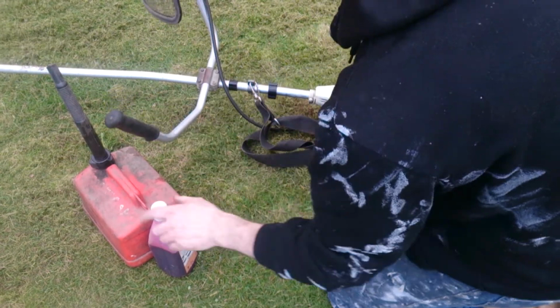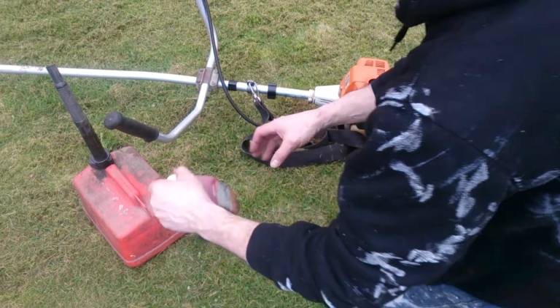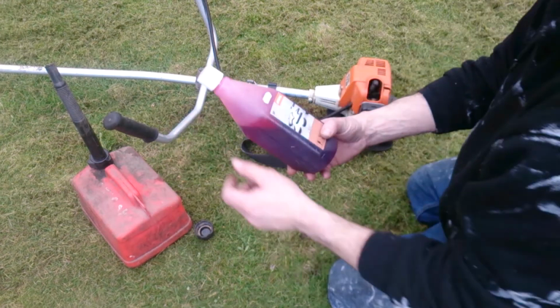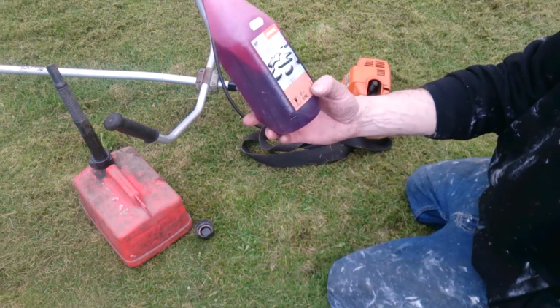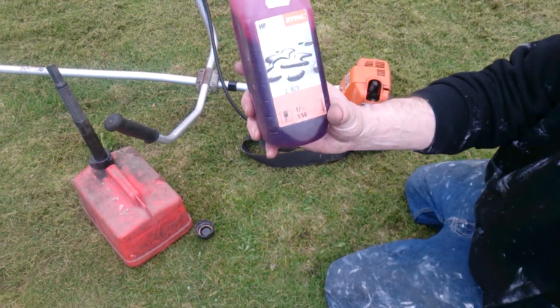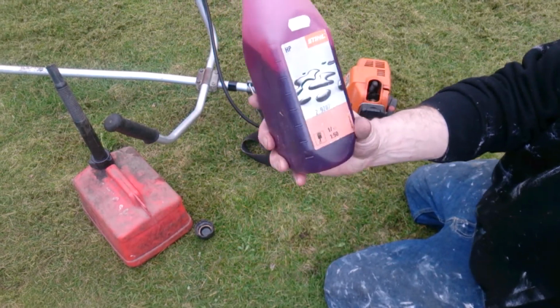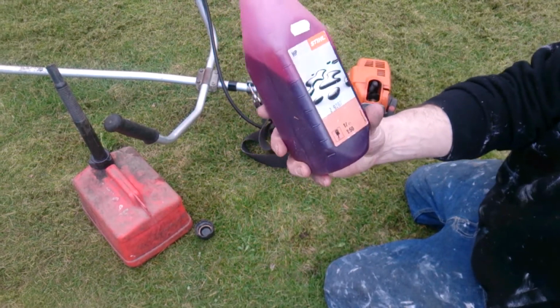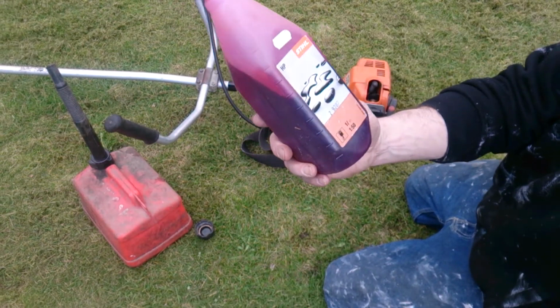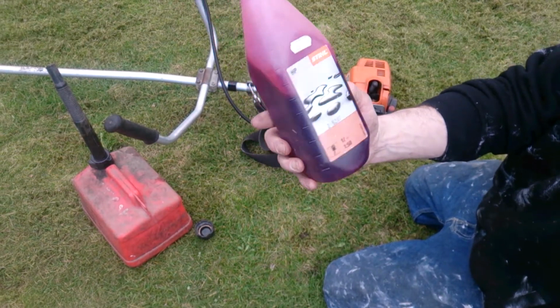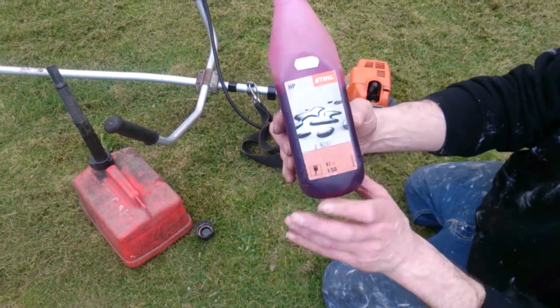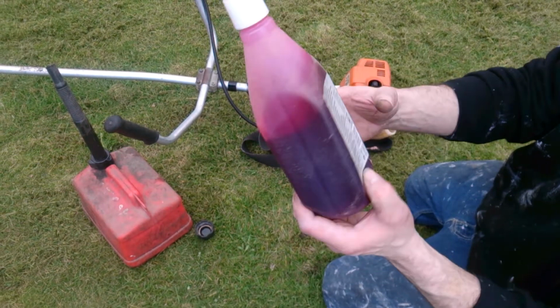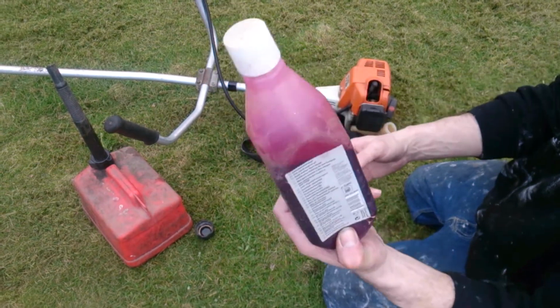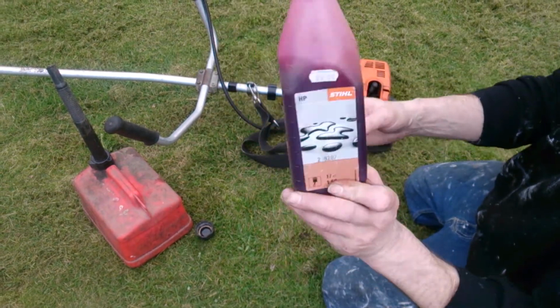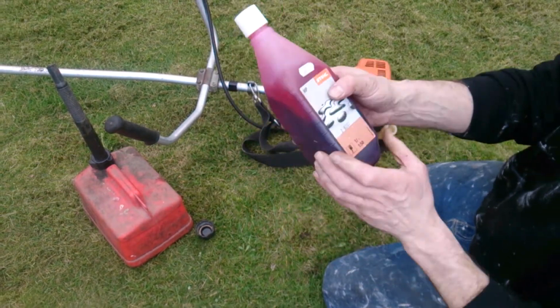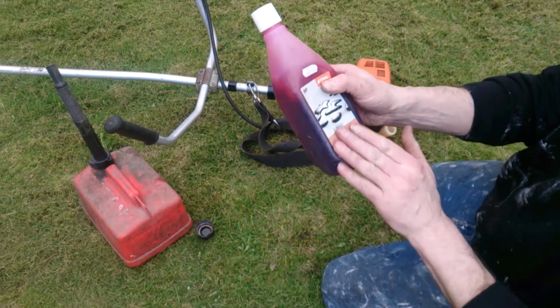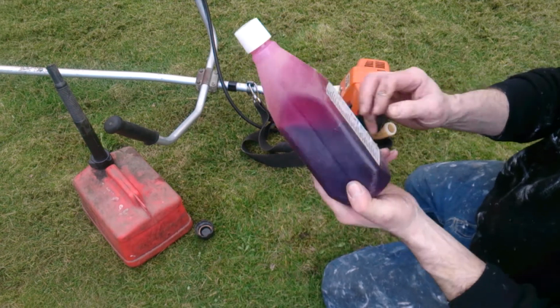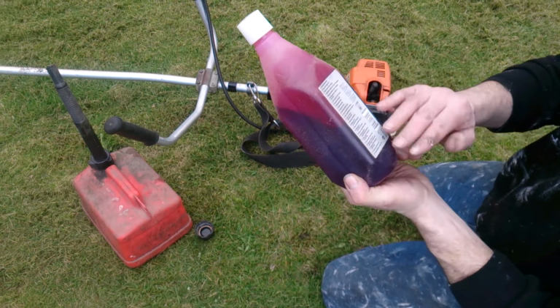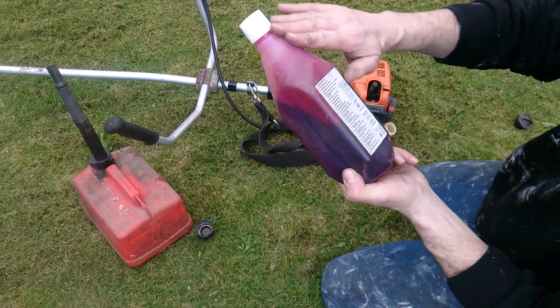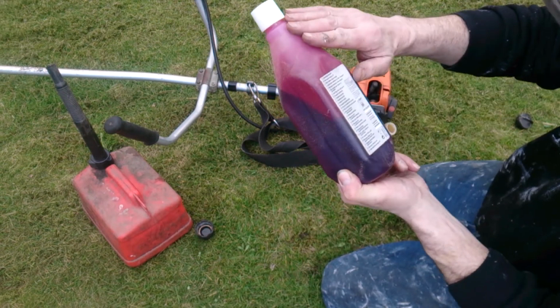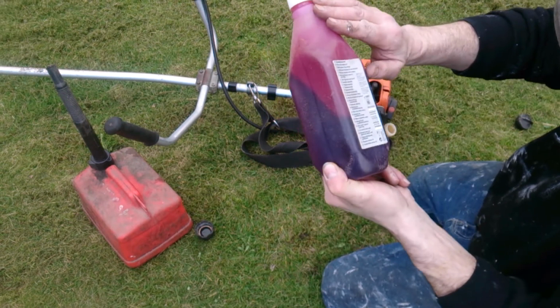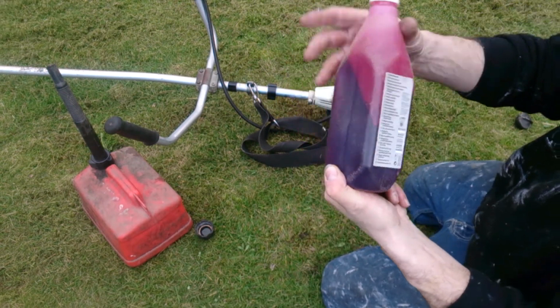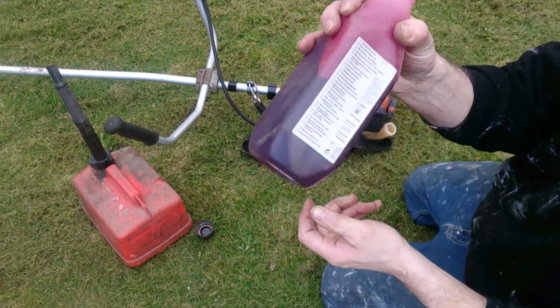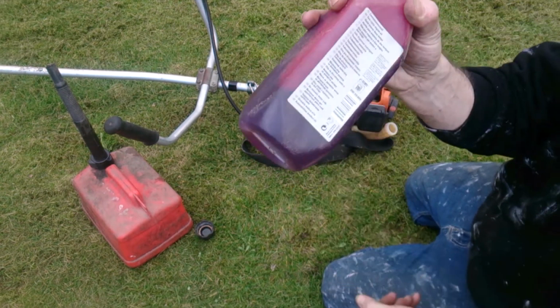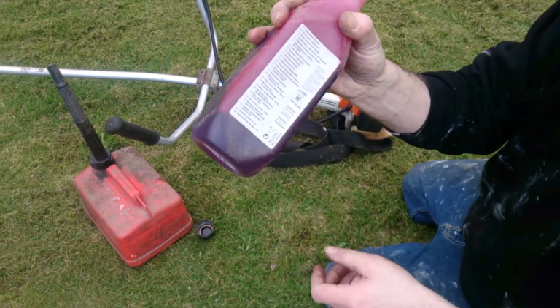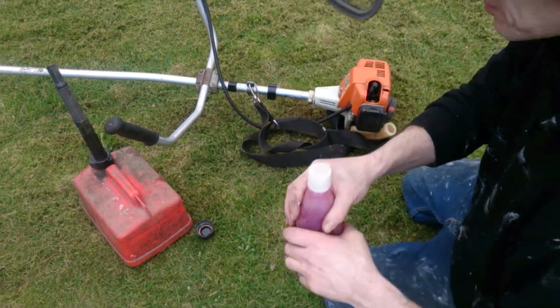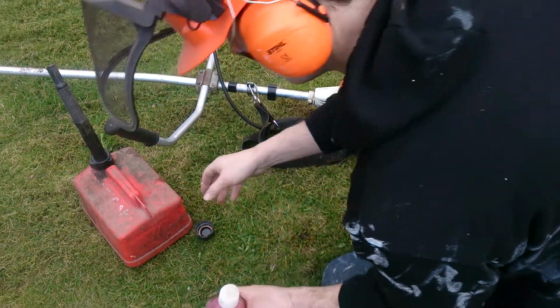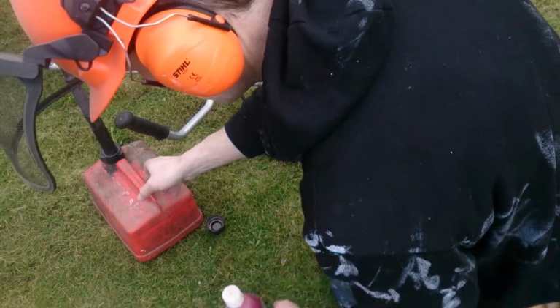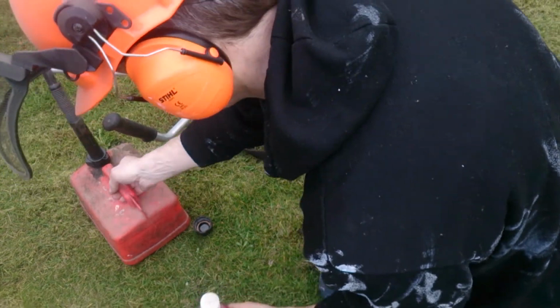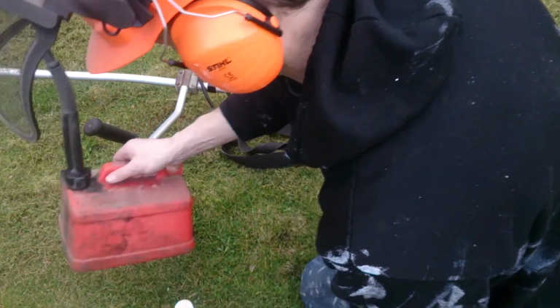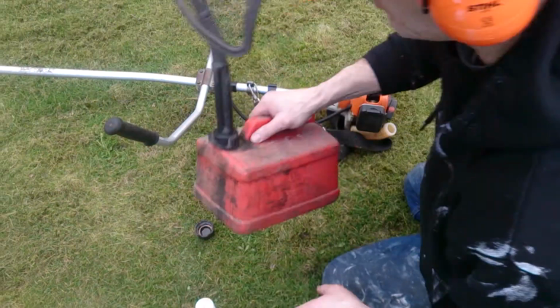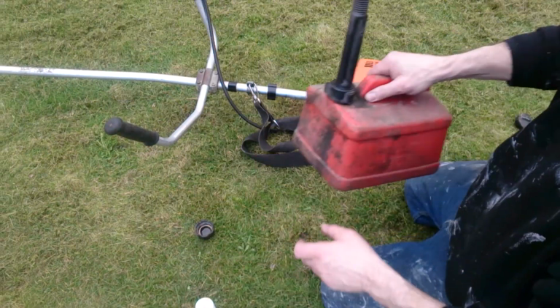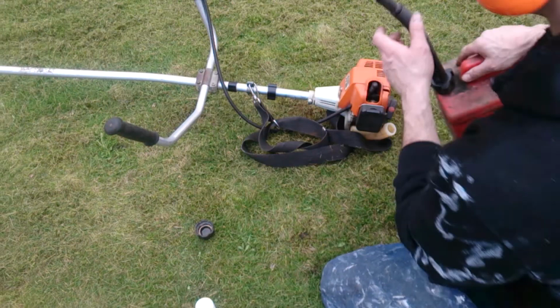Now what I recommend is getting this Stihl two-stroke high synthetic quality oil. It is made in Germany, so that's good. So I've done a pre-mix.